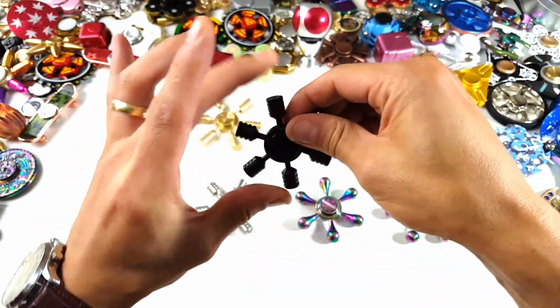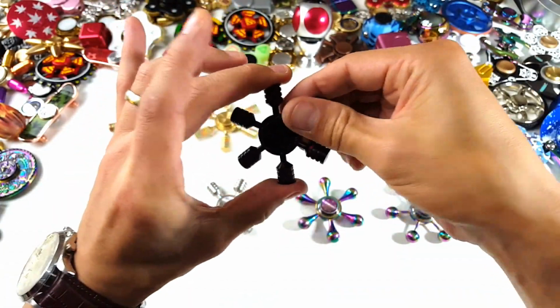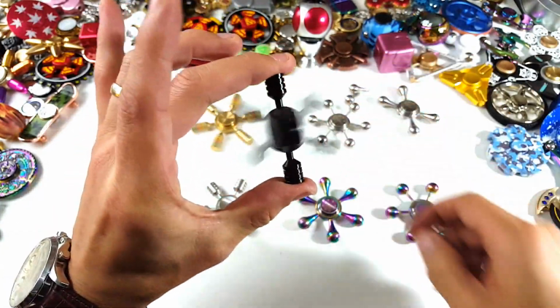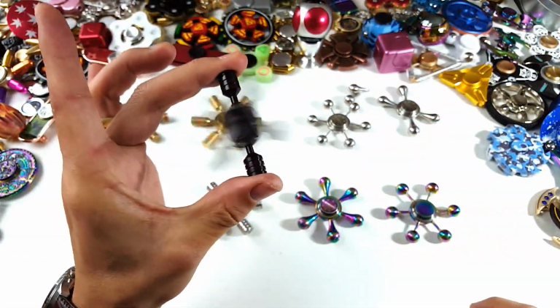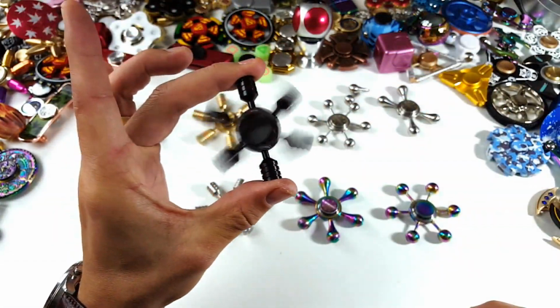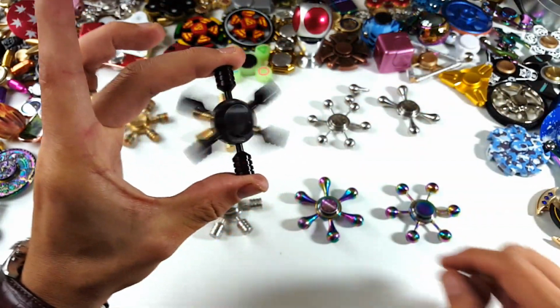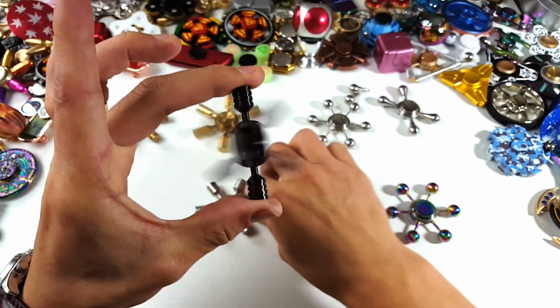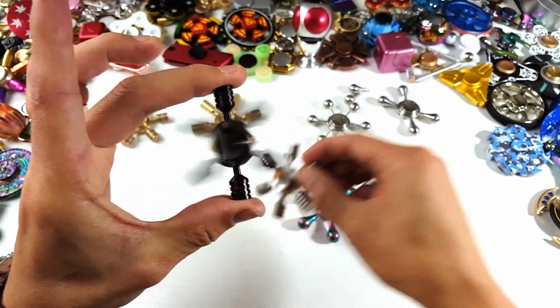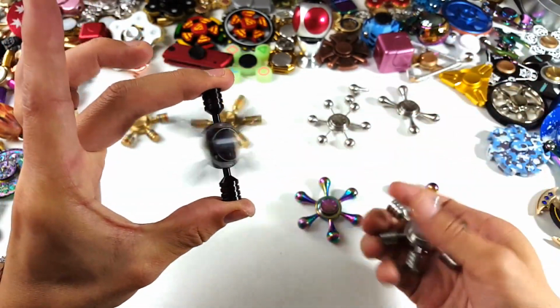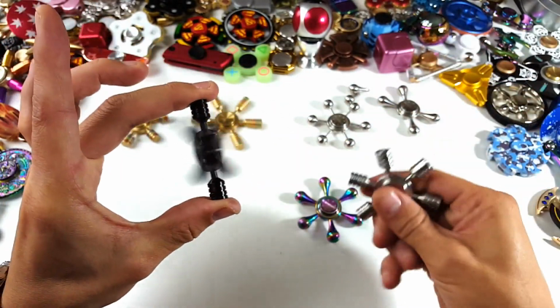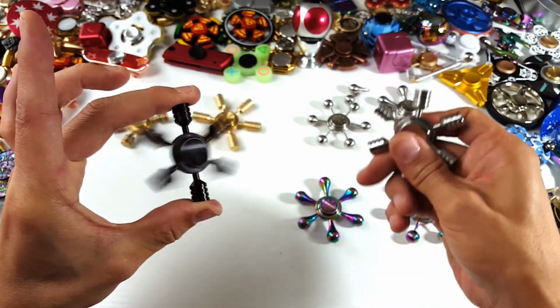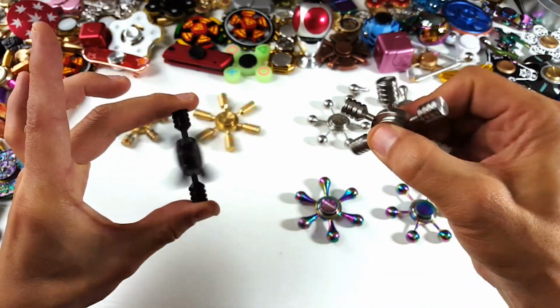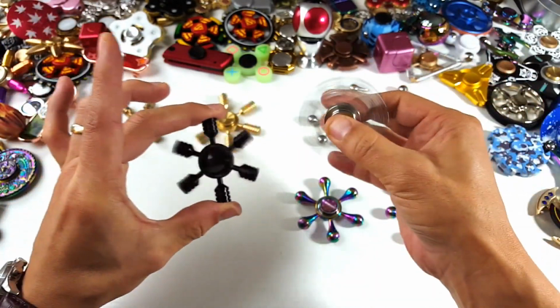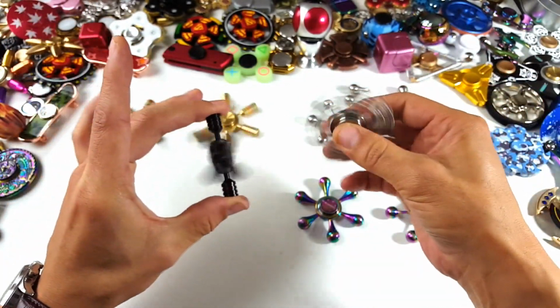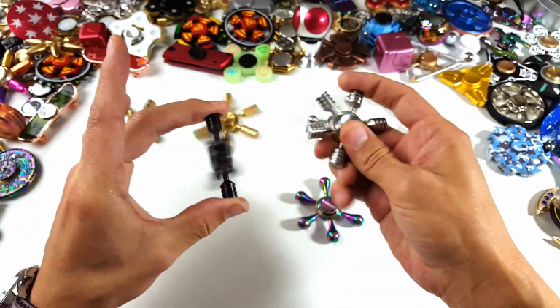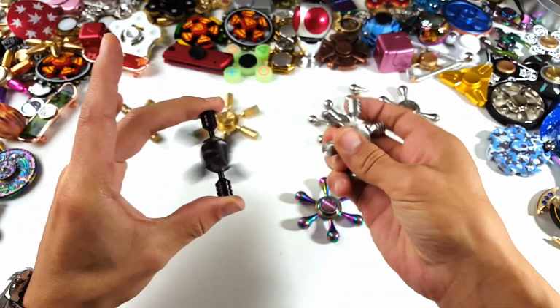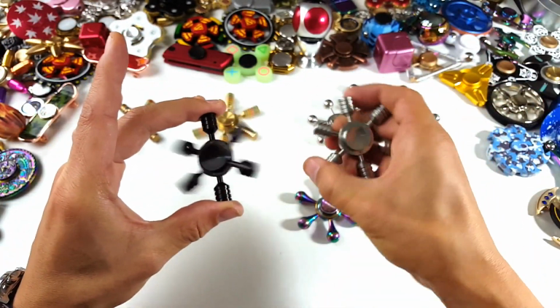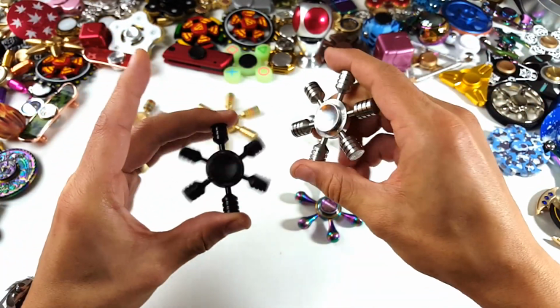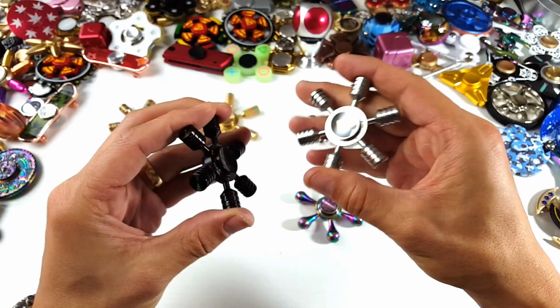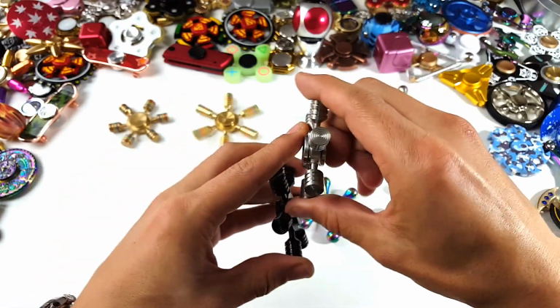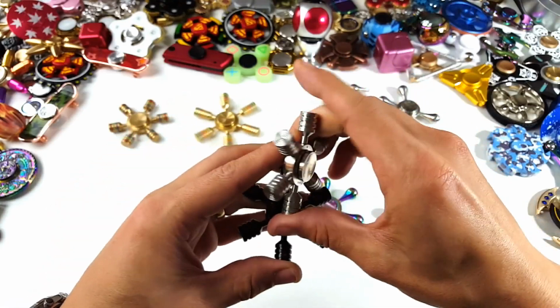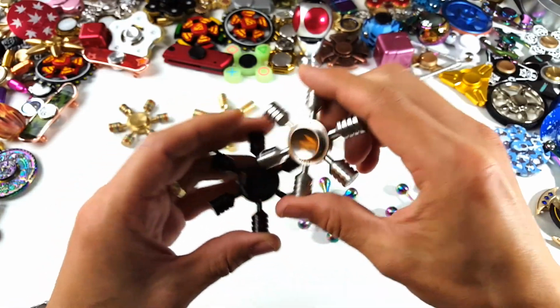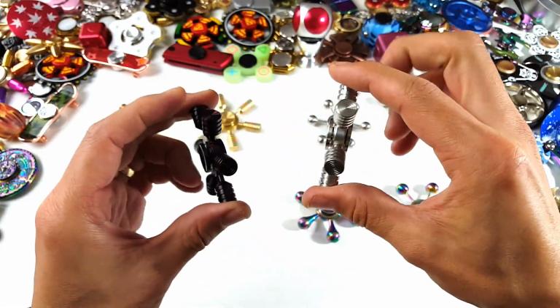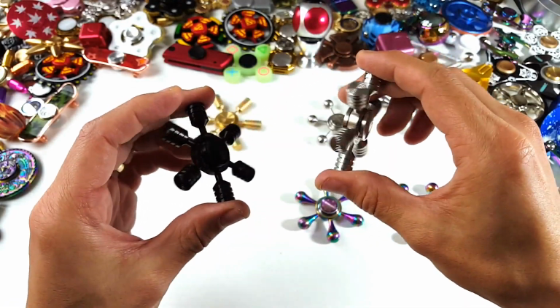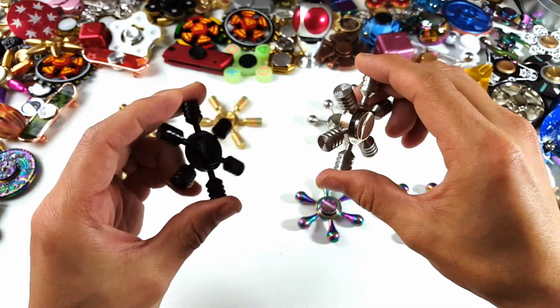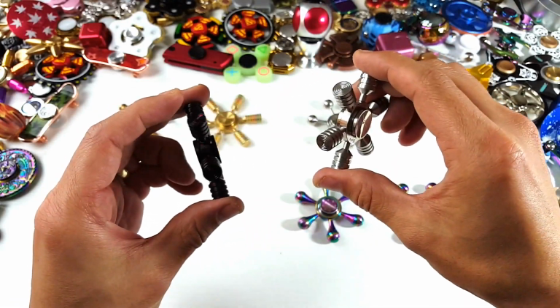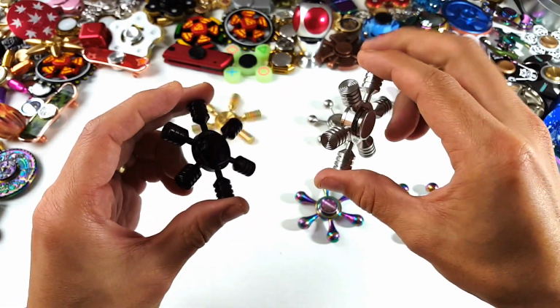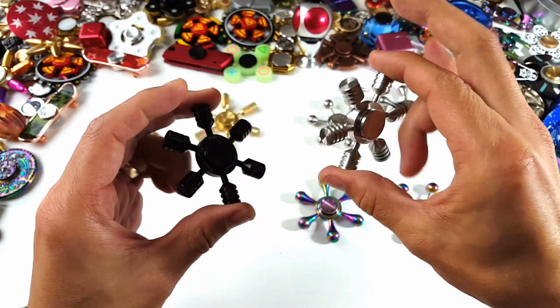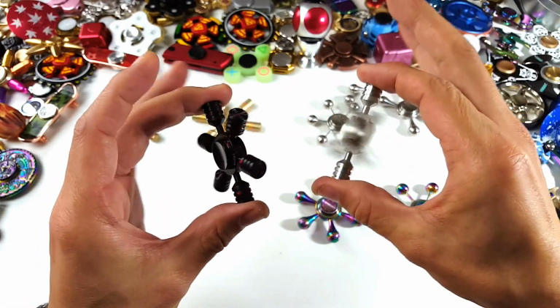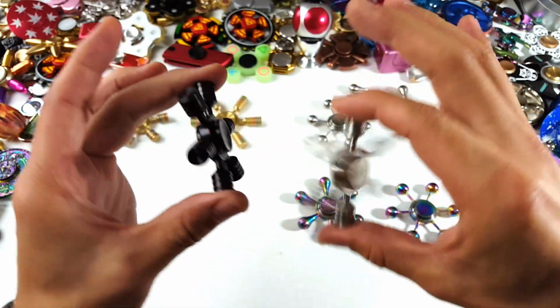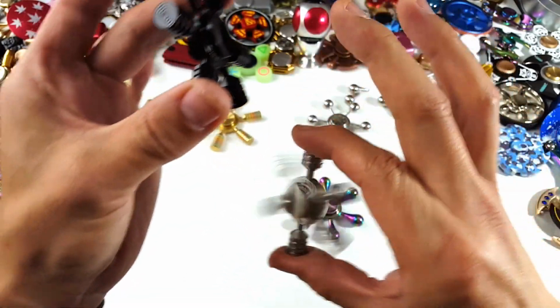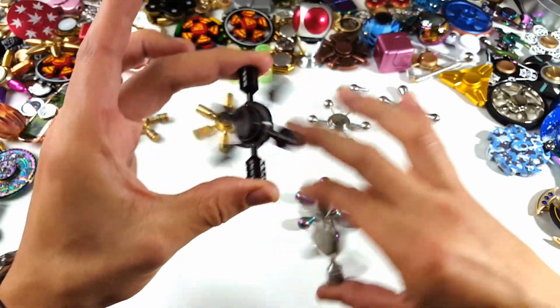Look at this — and the same thing with this one too. You're actually able to spin it using the arms as well.